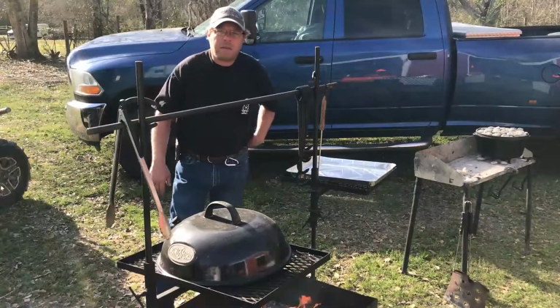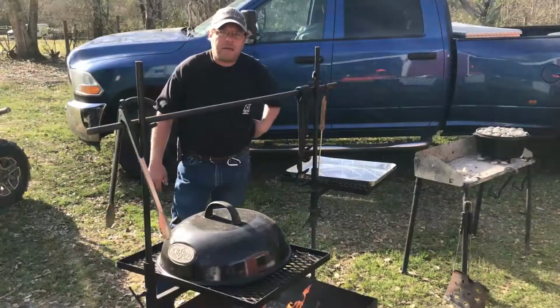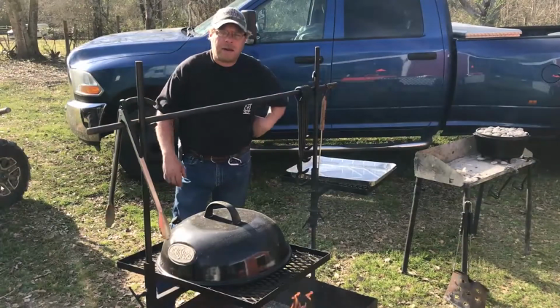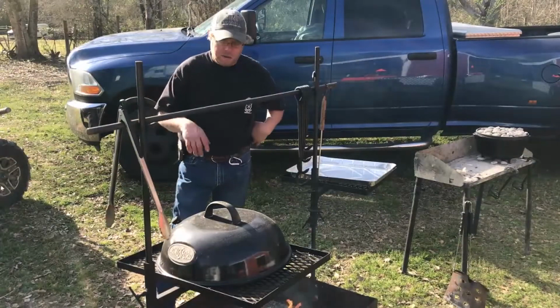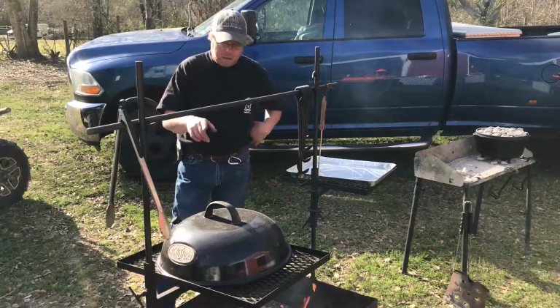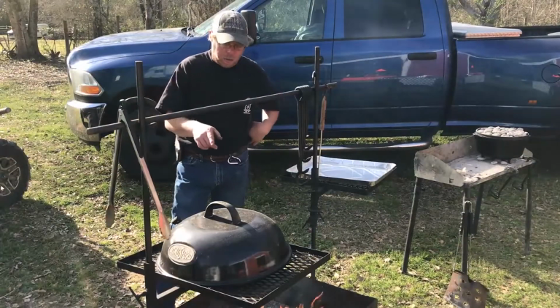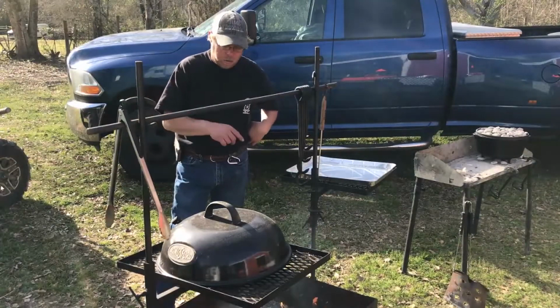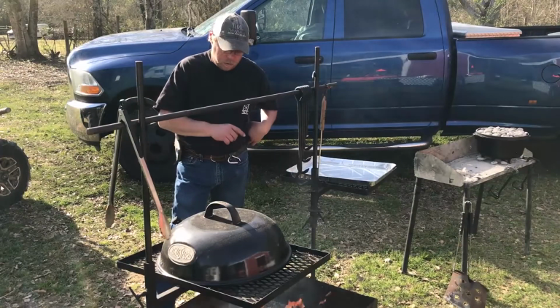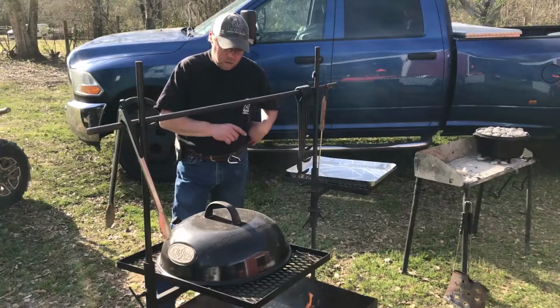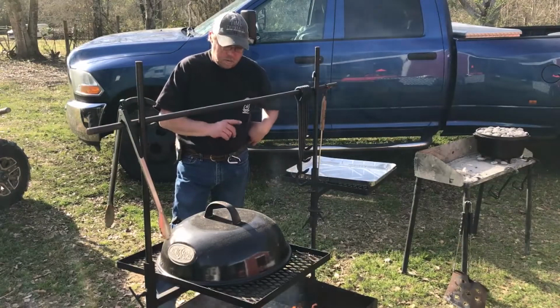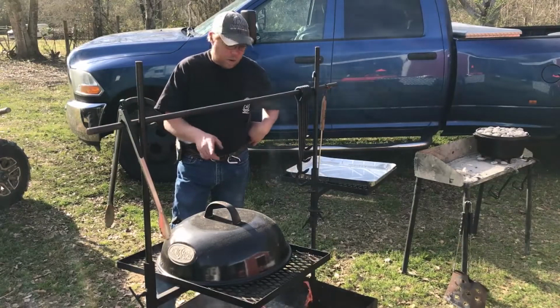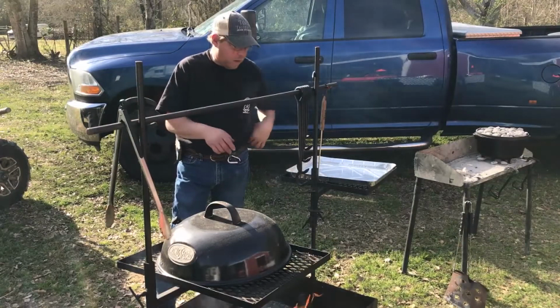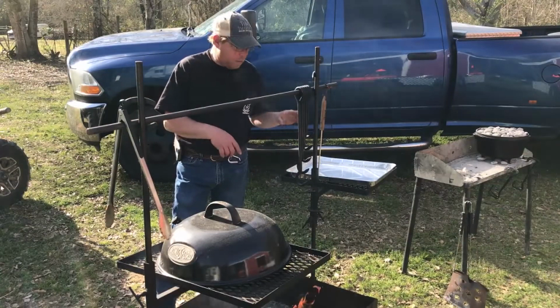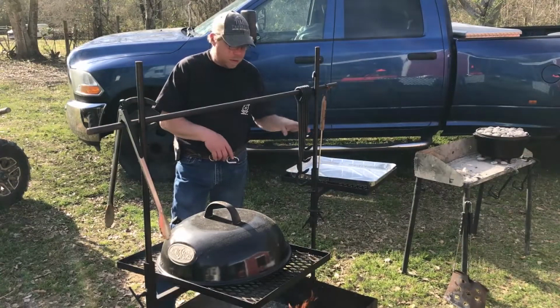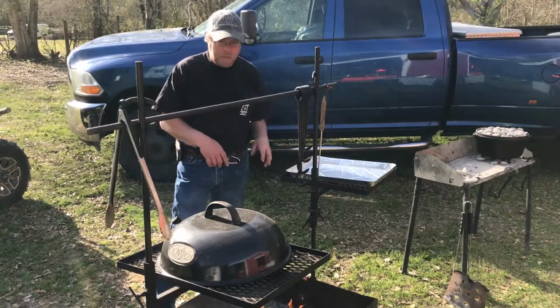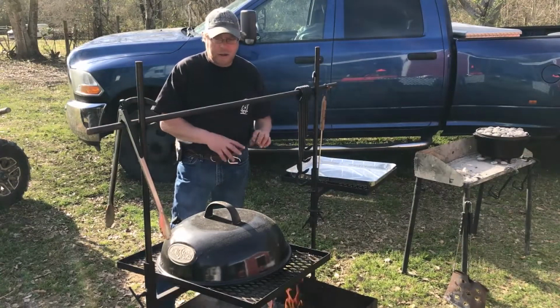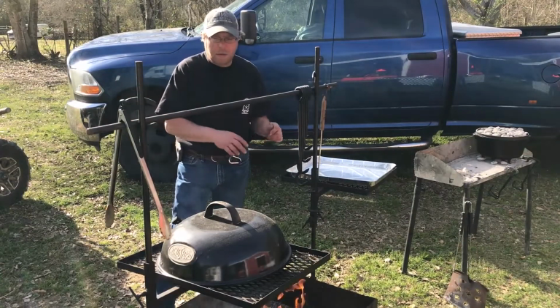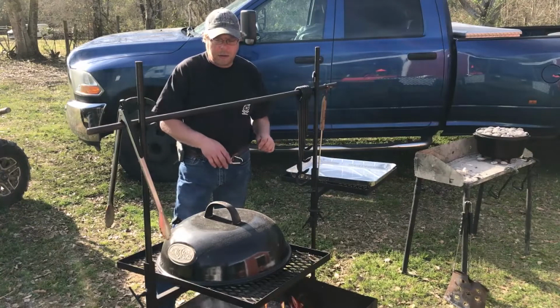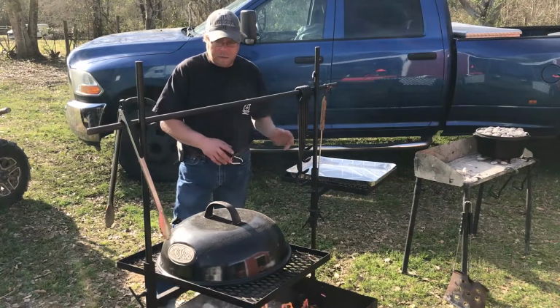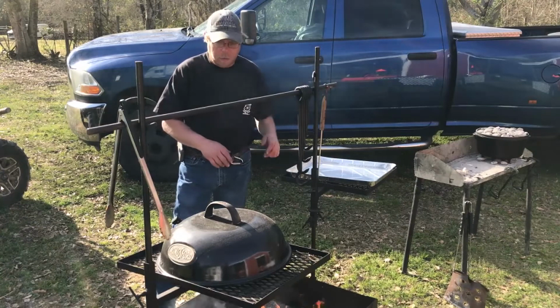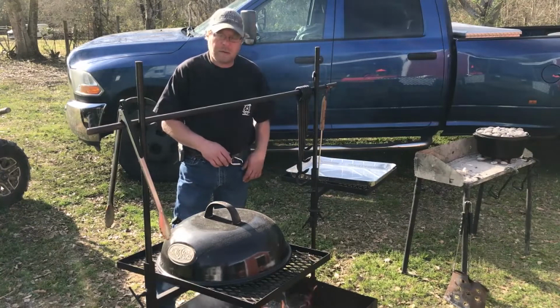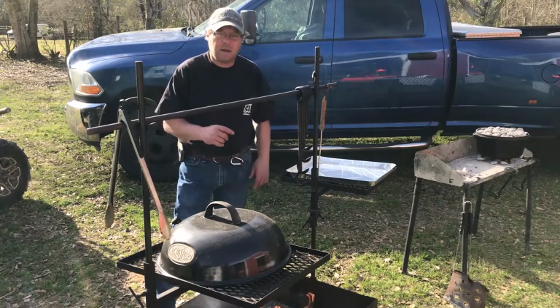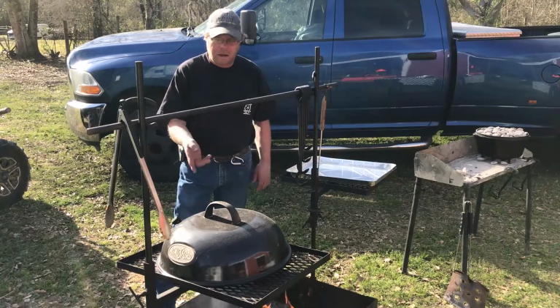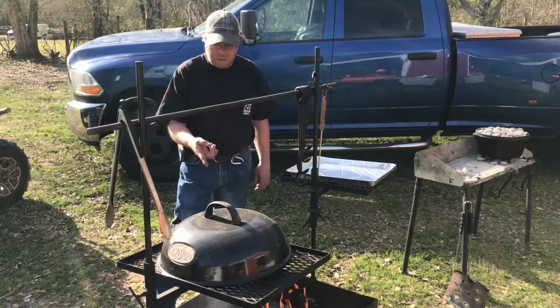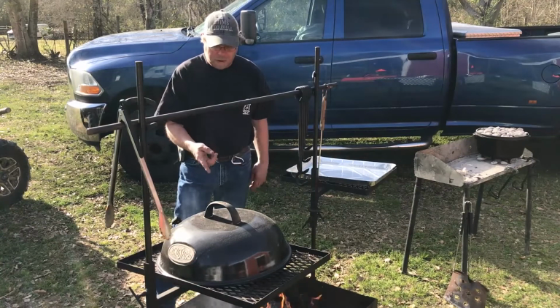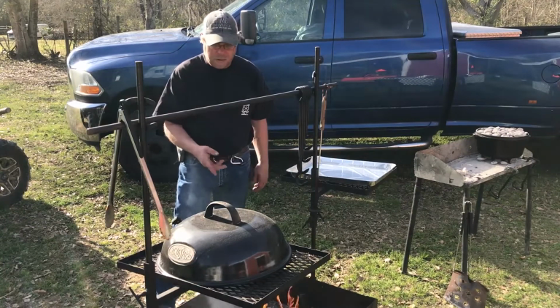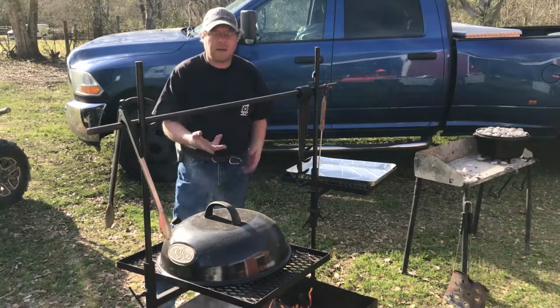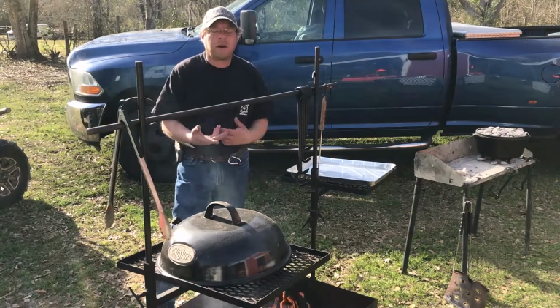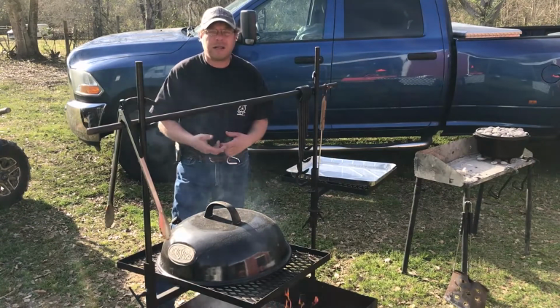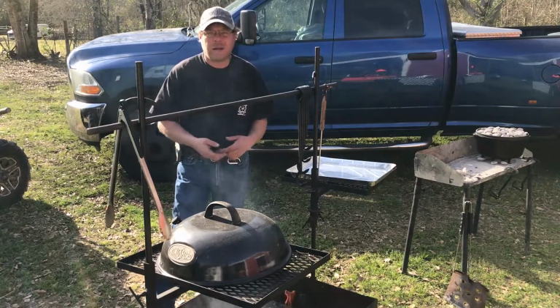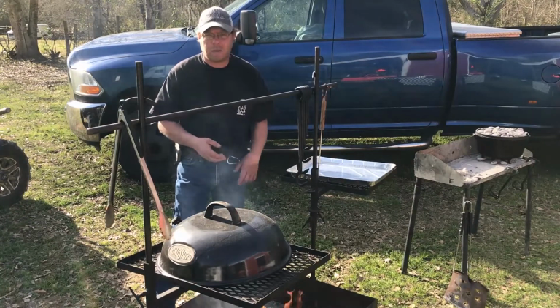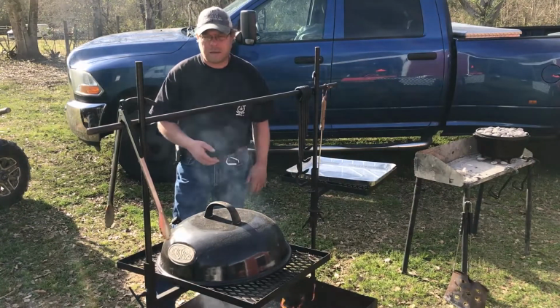It's been about five hours. I'm going to pull our ribs off, put them on this pan, wrap them up in foil, and put them back on and raise the heat up a little bit.